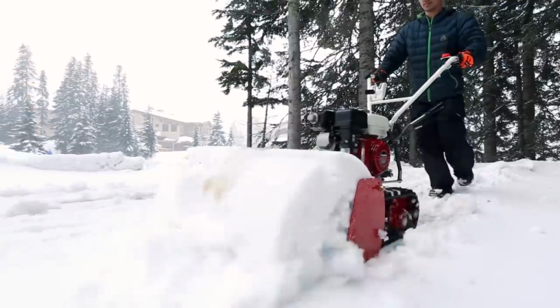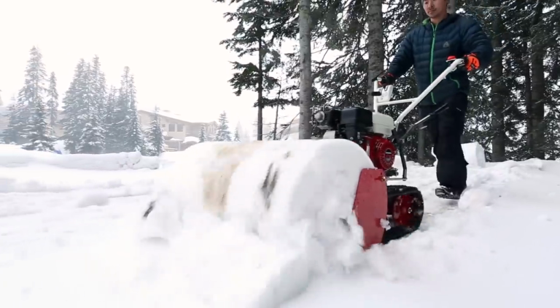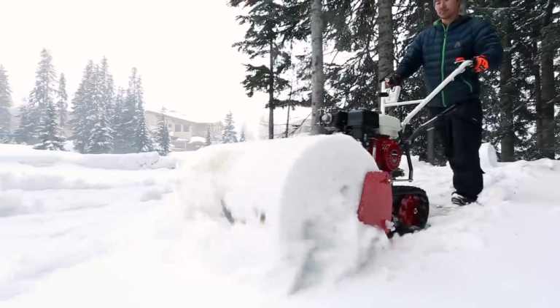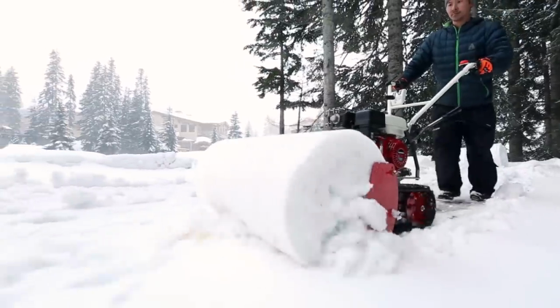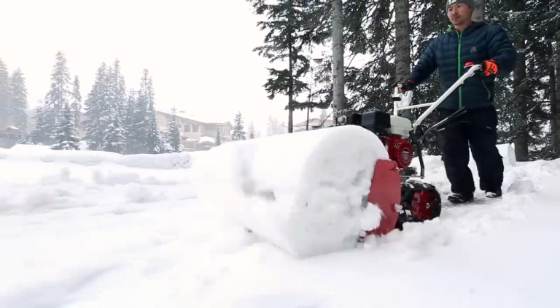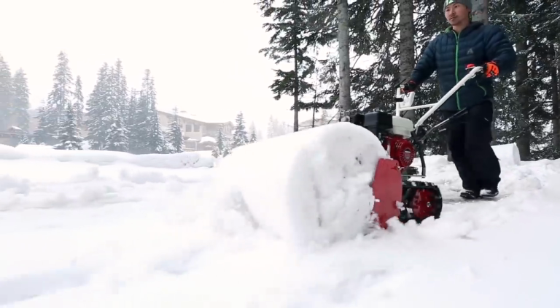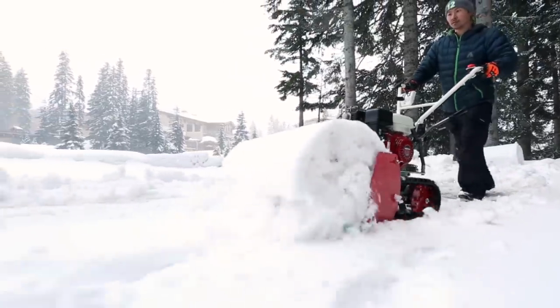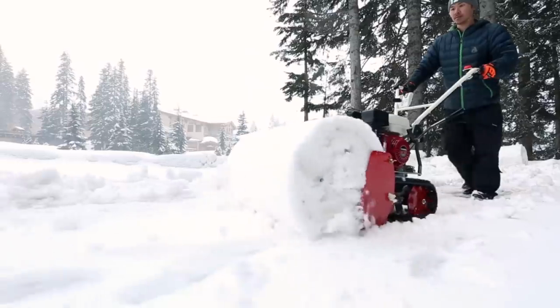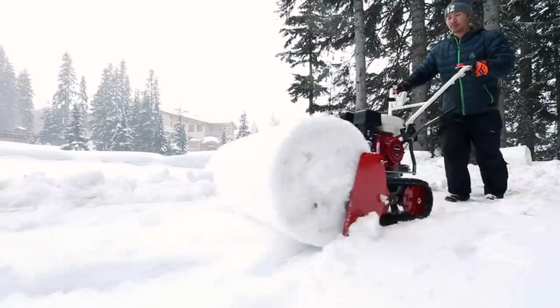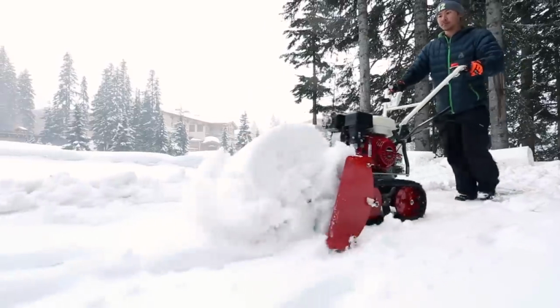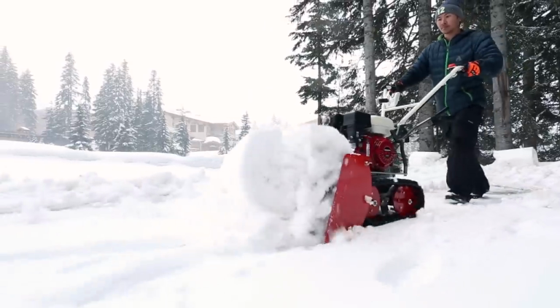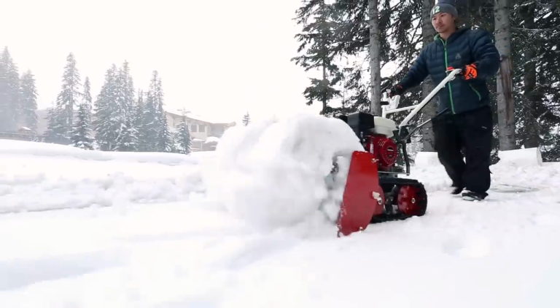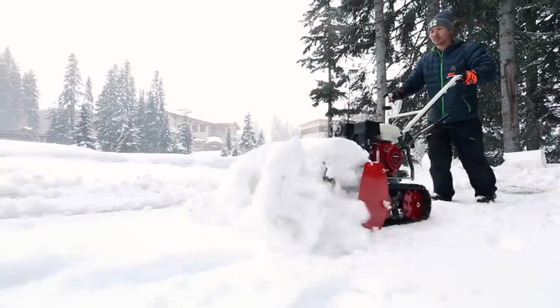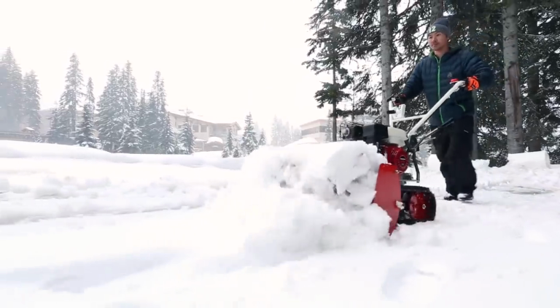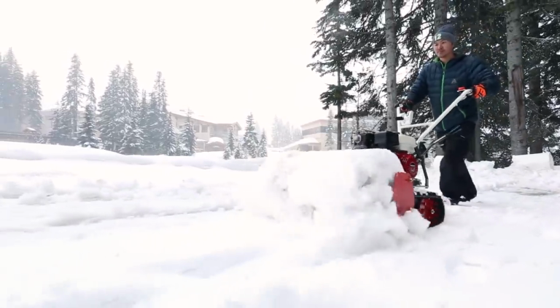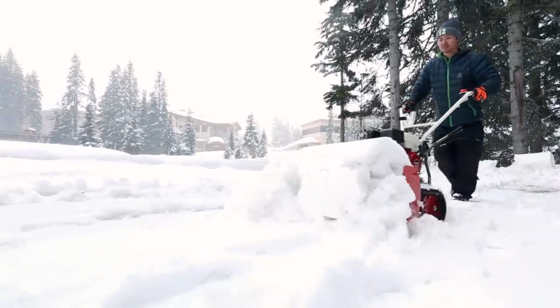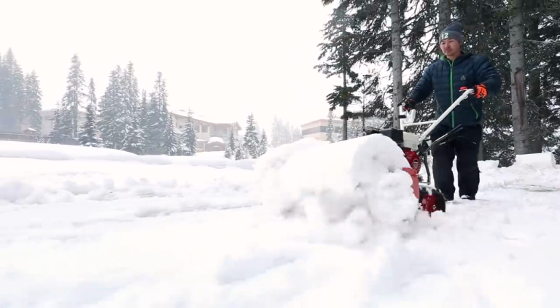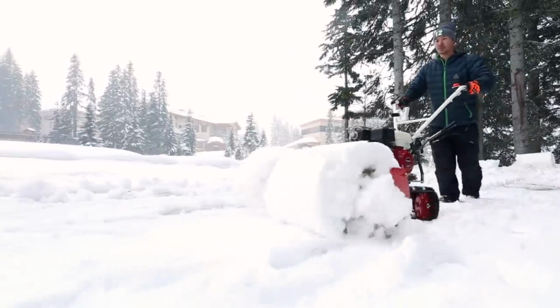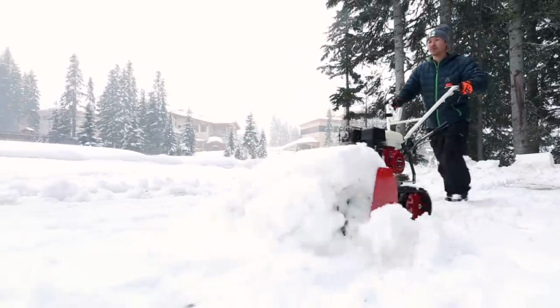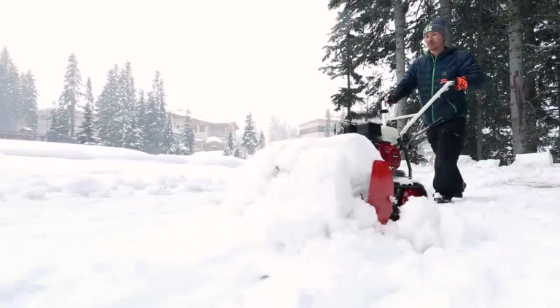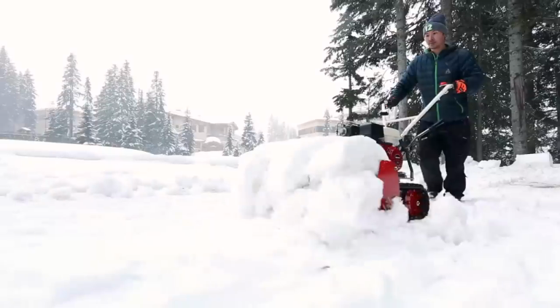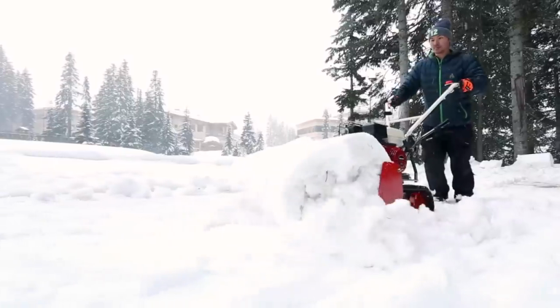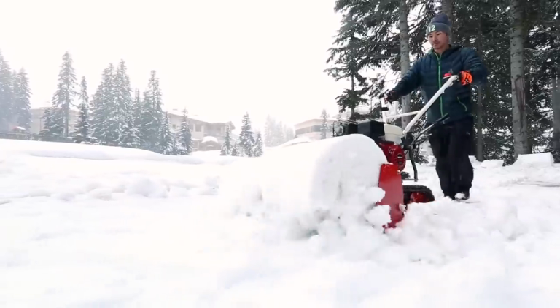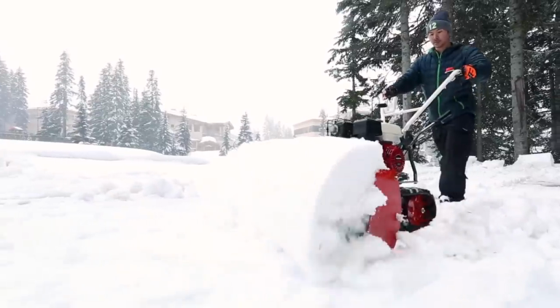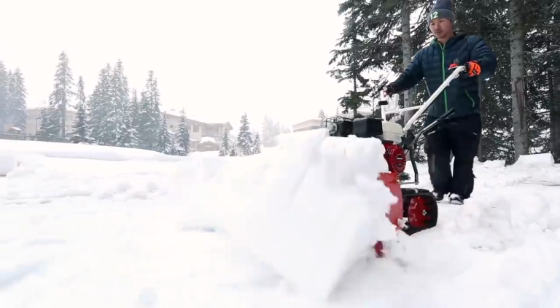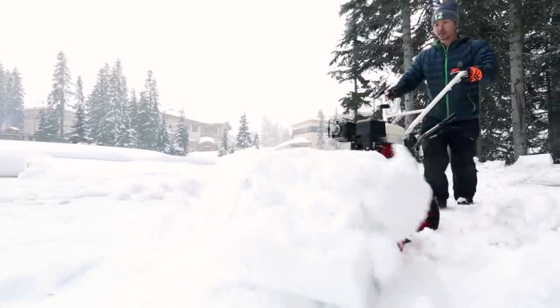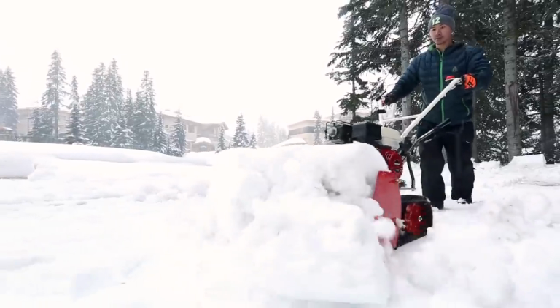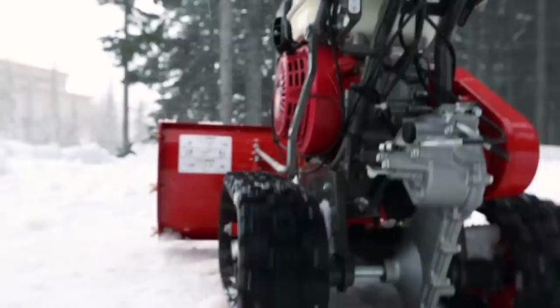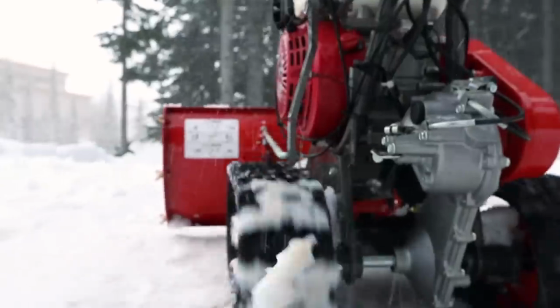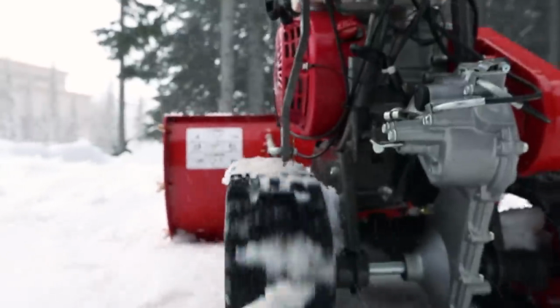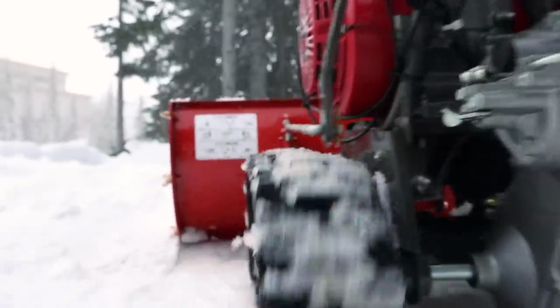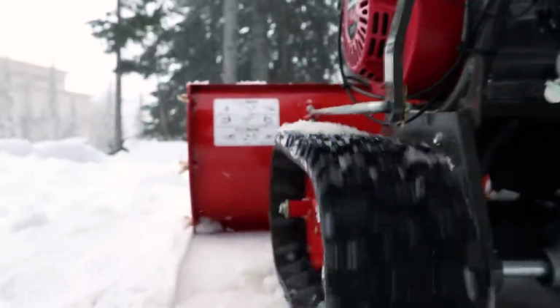With the Snow Bowl, wet and heavy snow is no problem. Clearing wet or compact snow is usually difficult, but the Snow Bowl pushes wet snow up to two feet with ease.